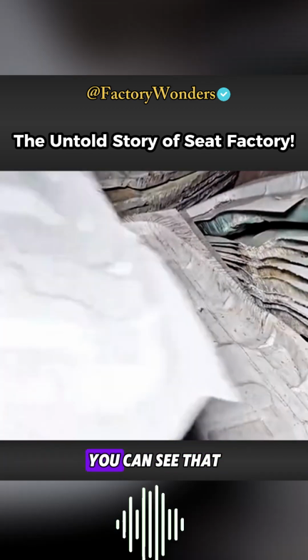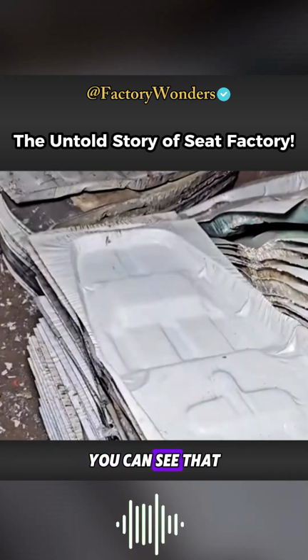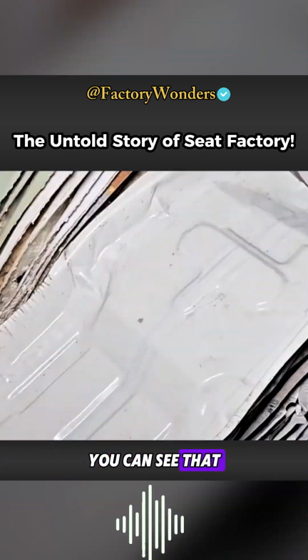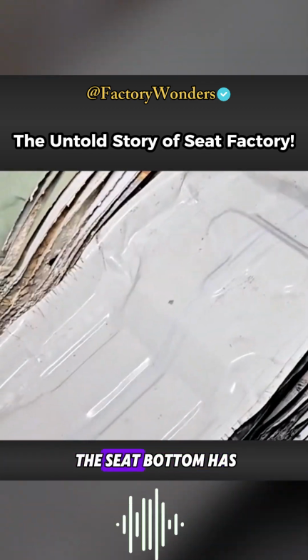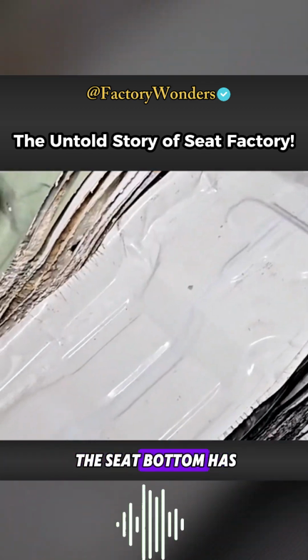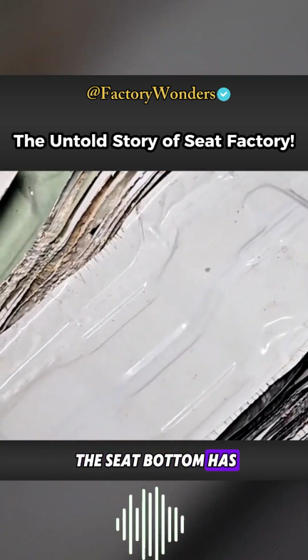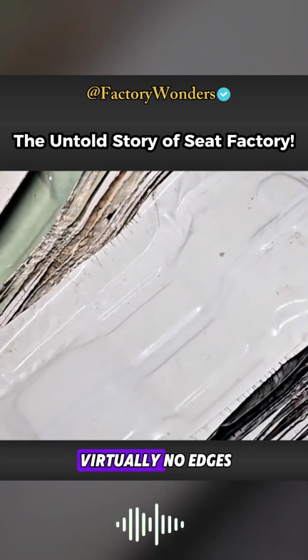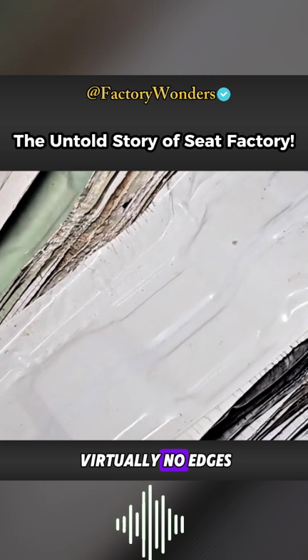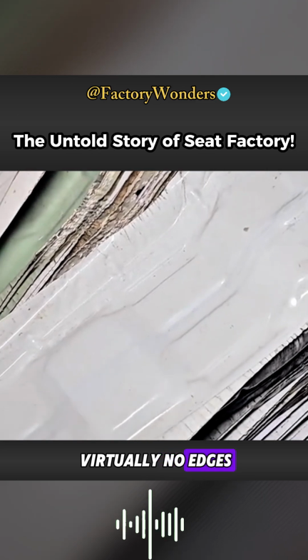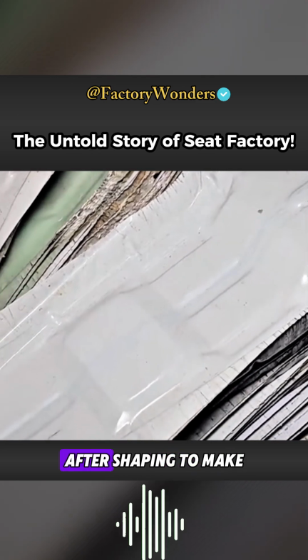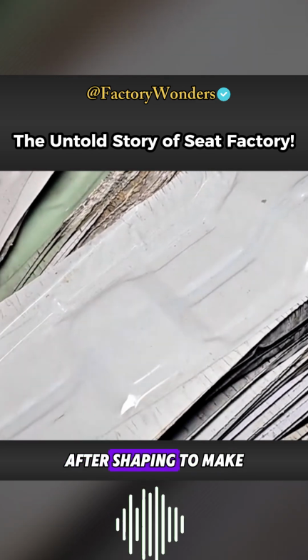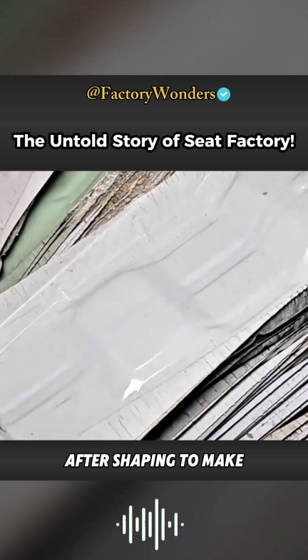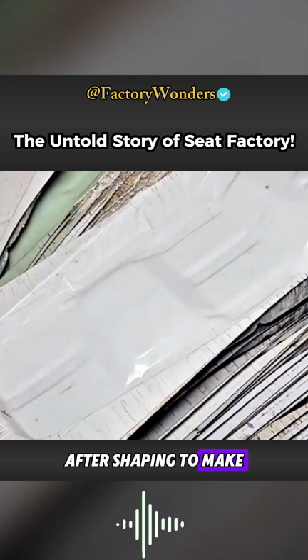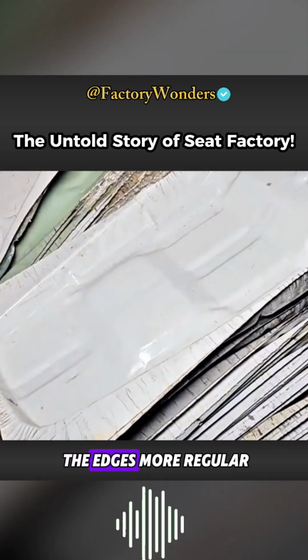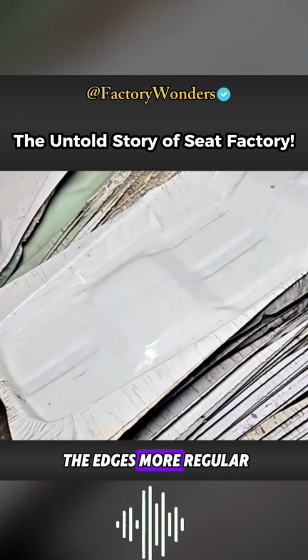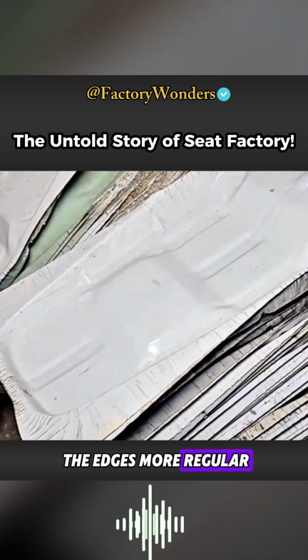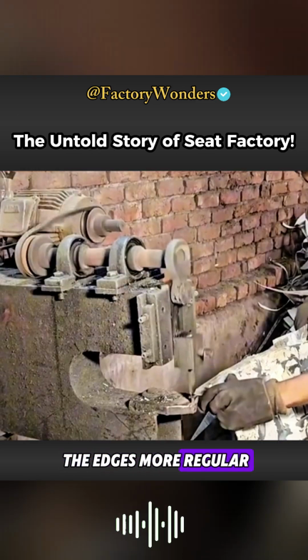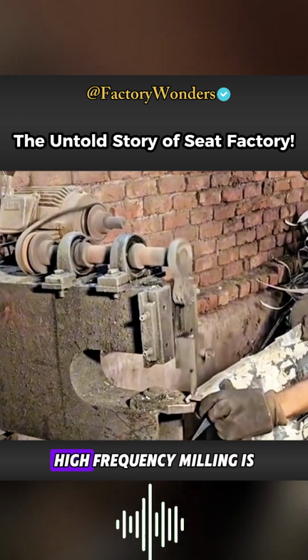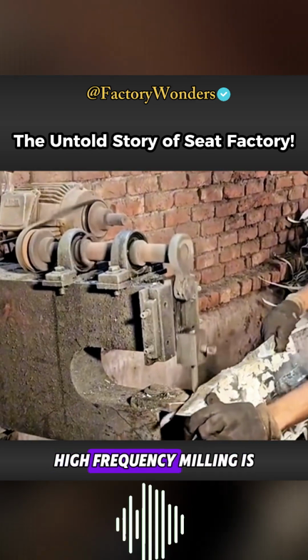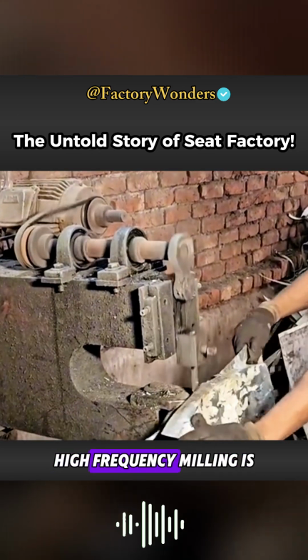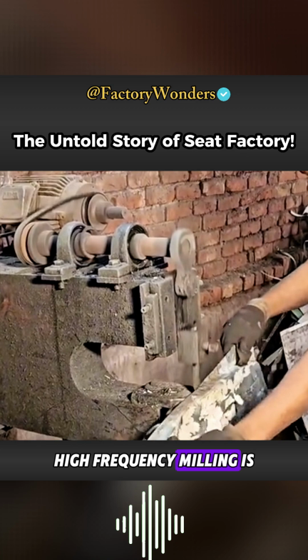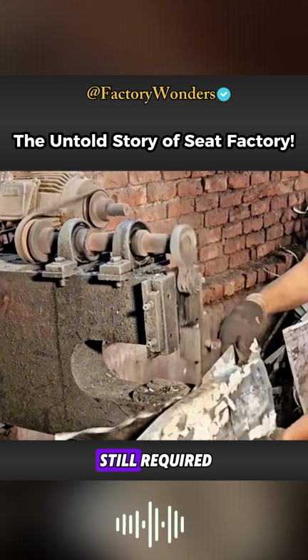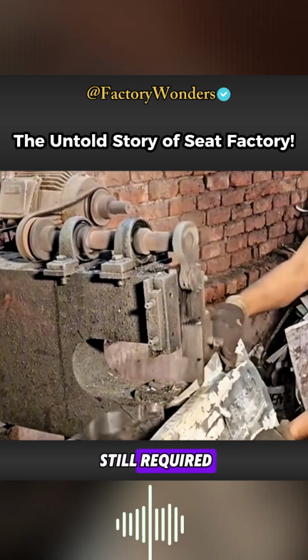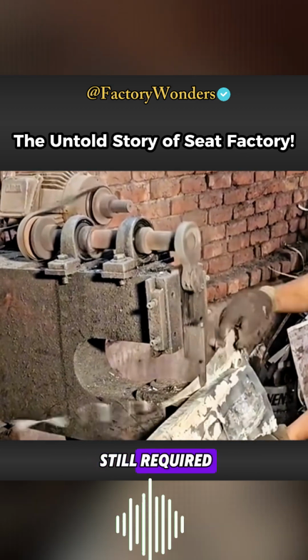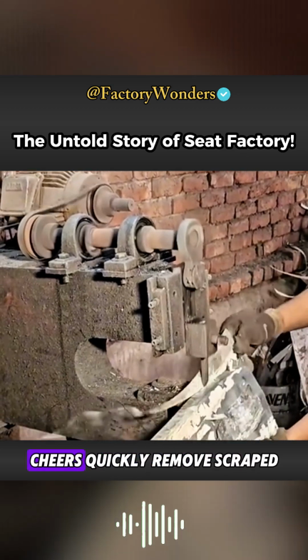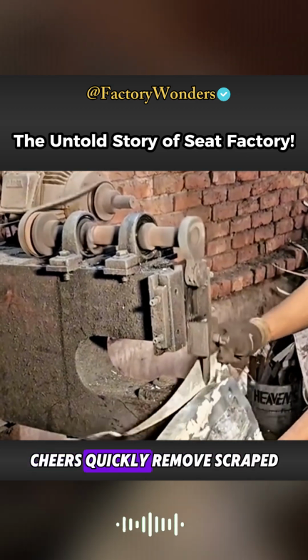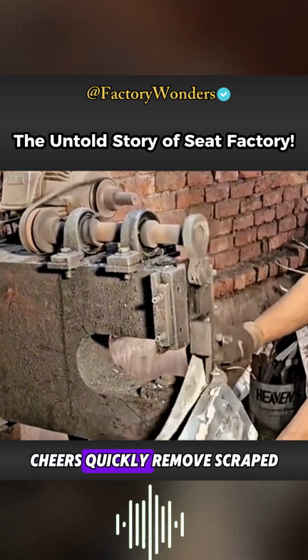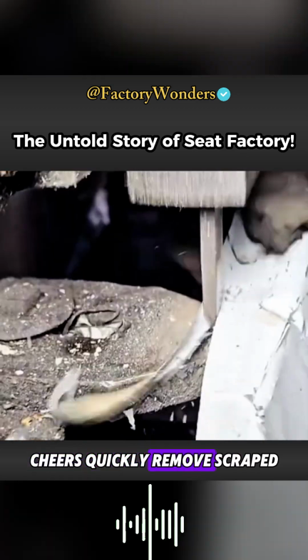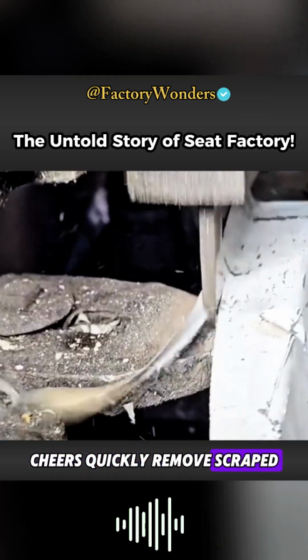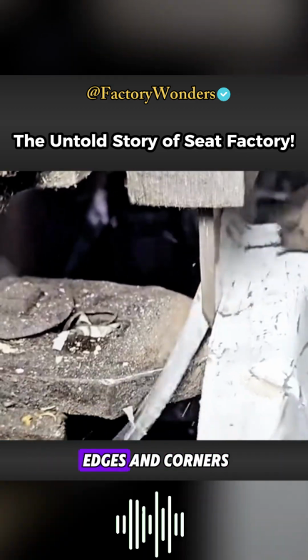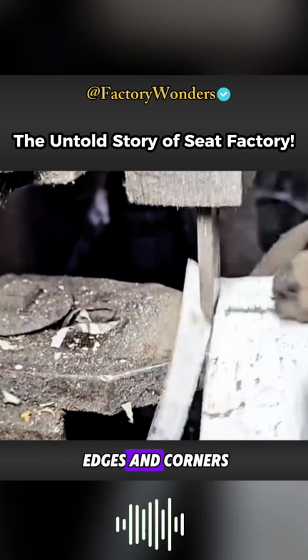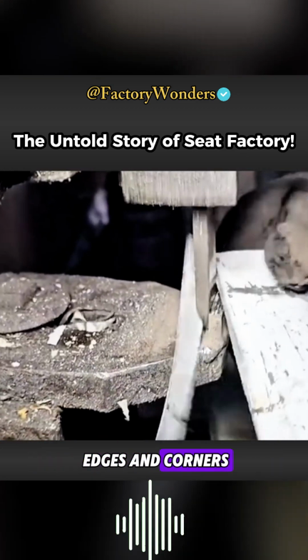The goal is to minimize costs throughout the production process while maintaining a reasonable profit. The seat bottom has virtually no edges after shaping. To make the edges more regular, high-frequency milling is still required, and shears quickly remove scrape edges and corners.